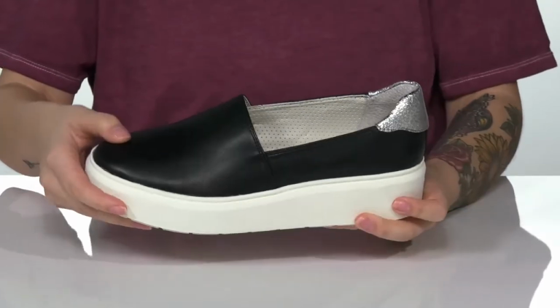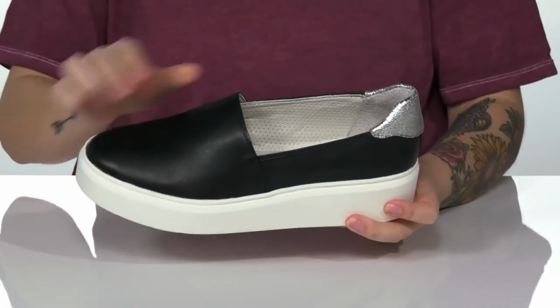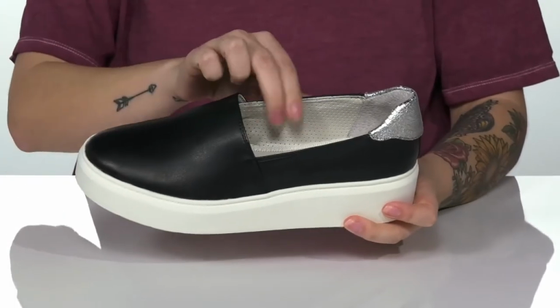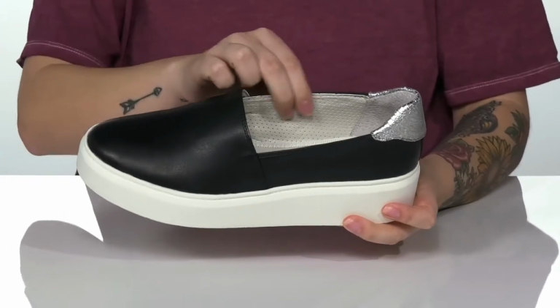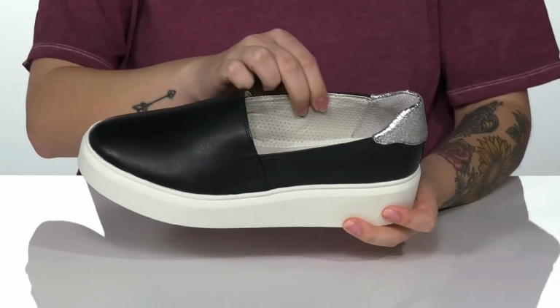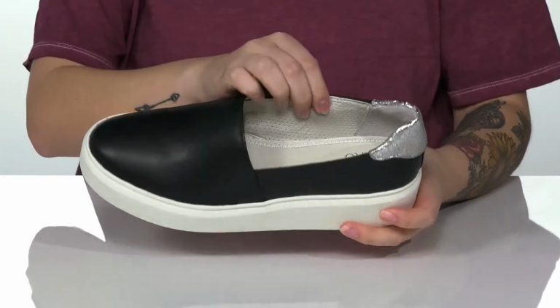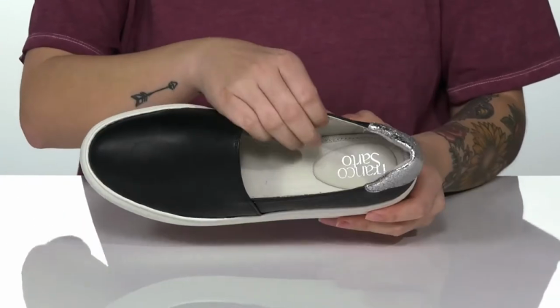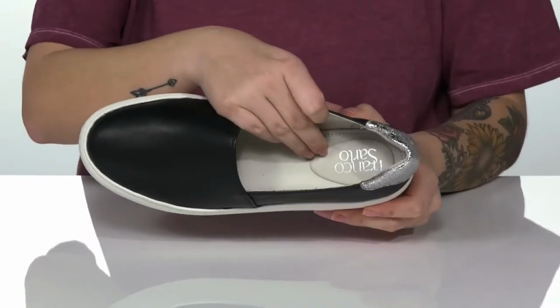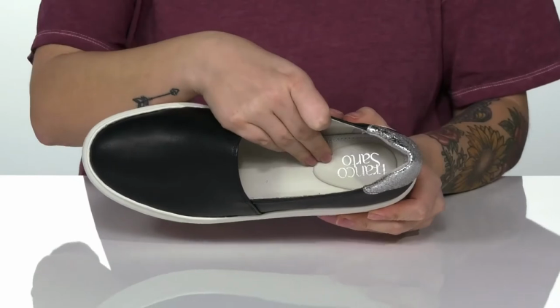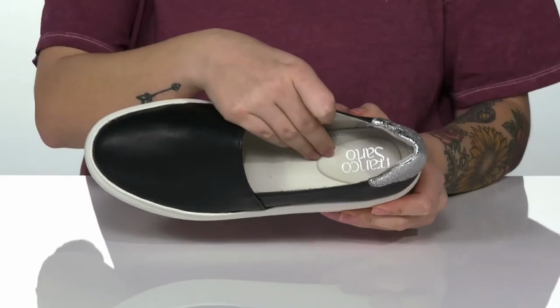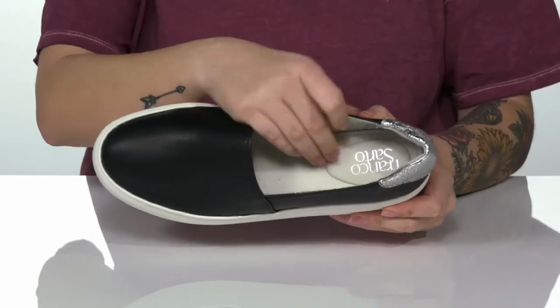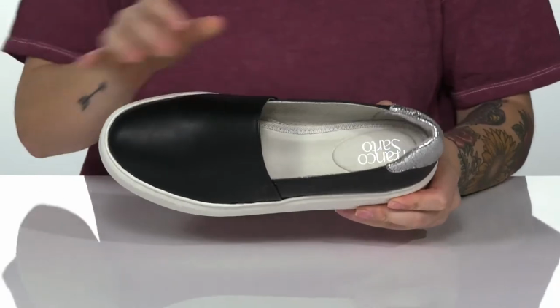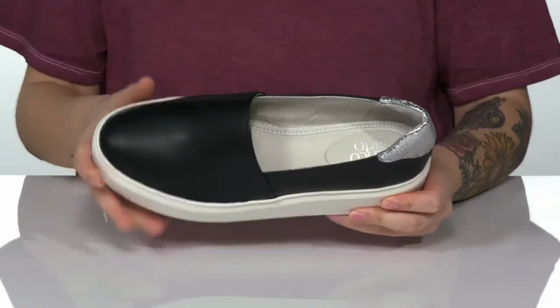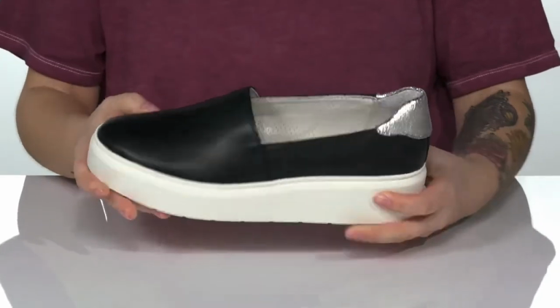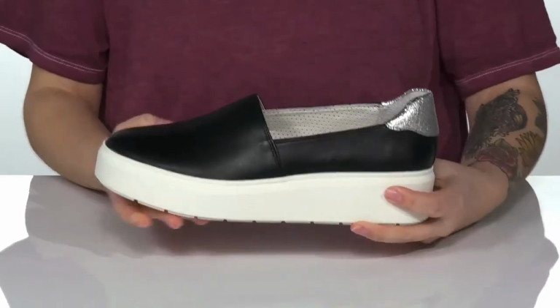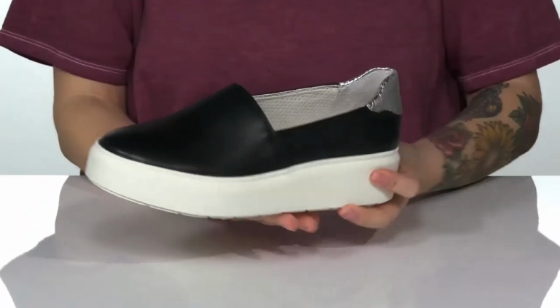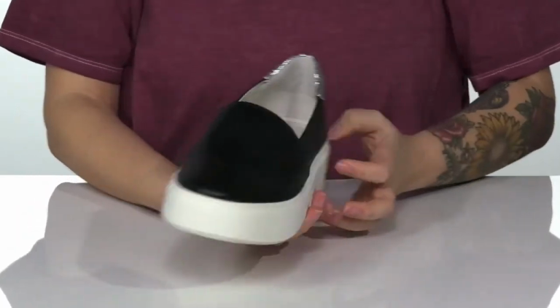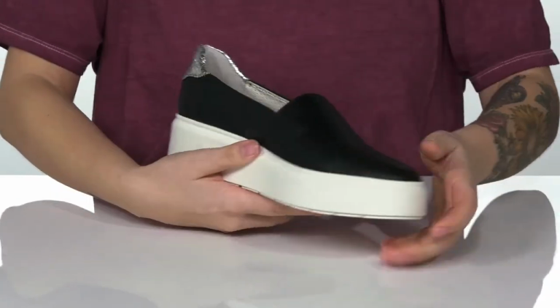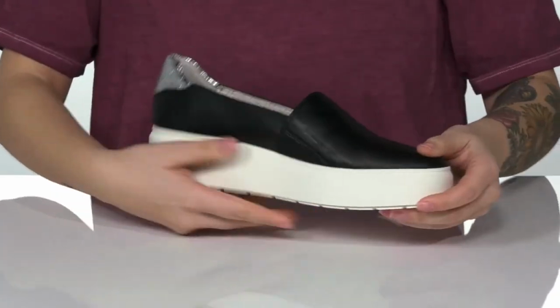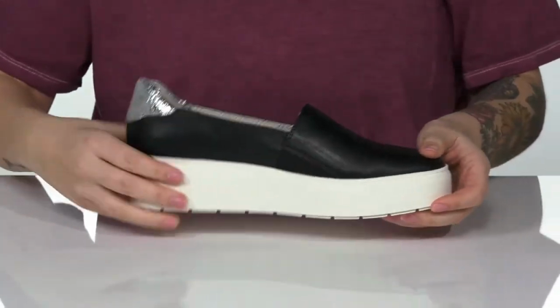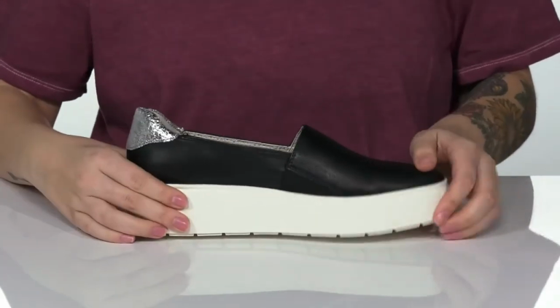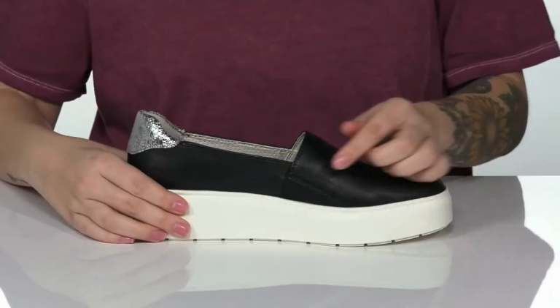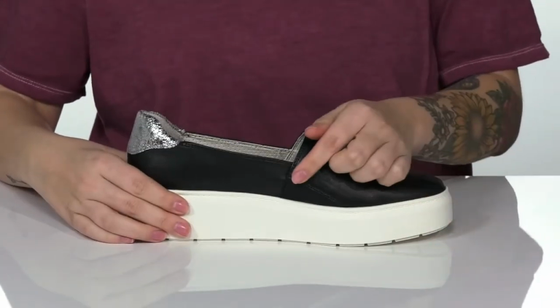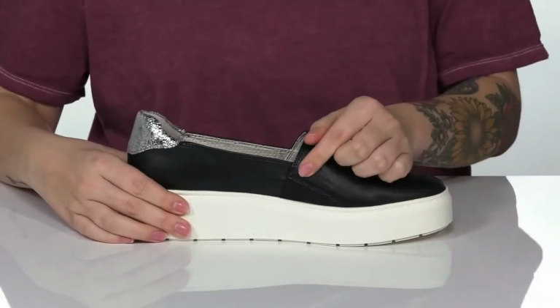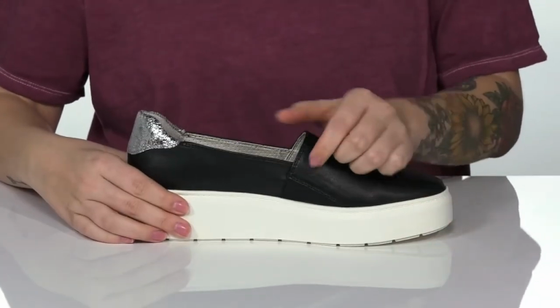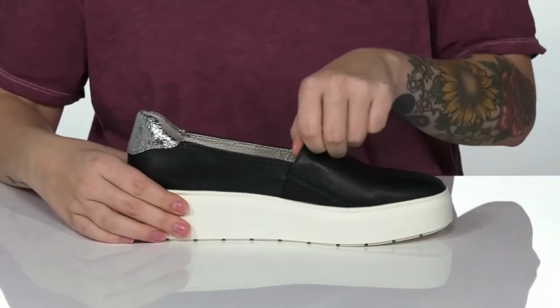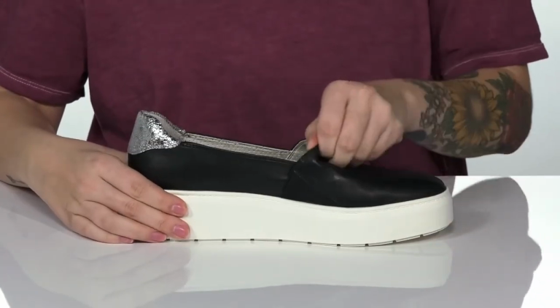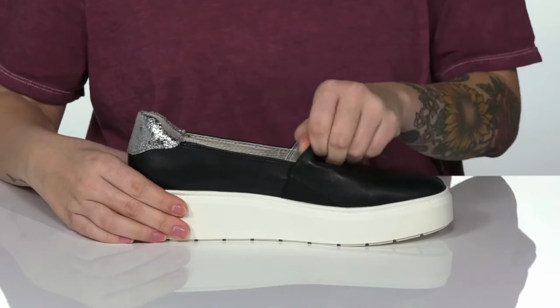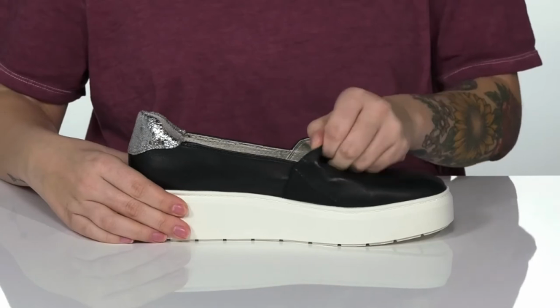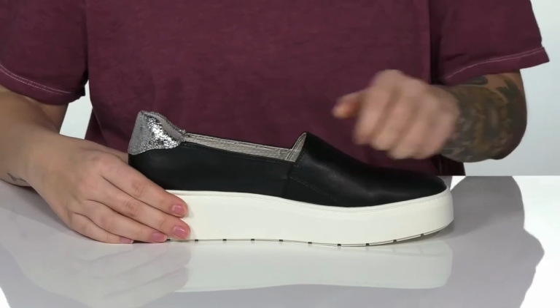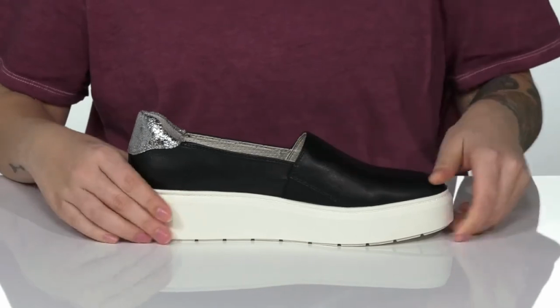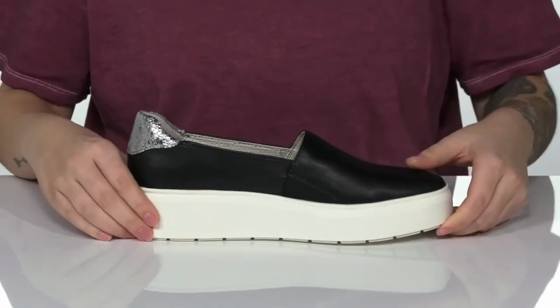These have a man-made inner lining with a cushioned footbed for comfort. On one side of the shoe, there is a stretch panel that will stretch with every single step.